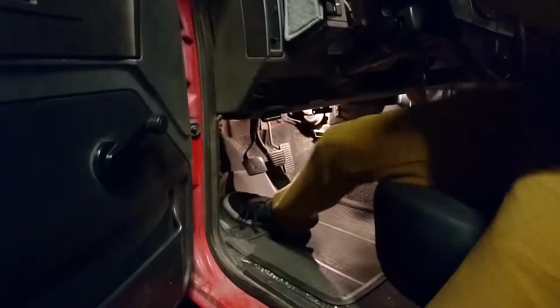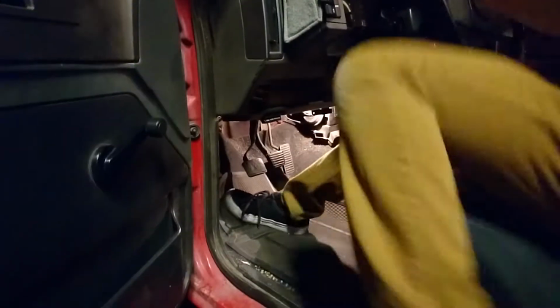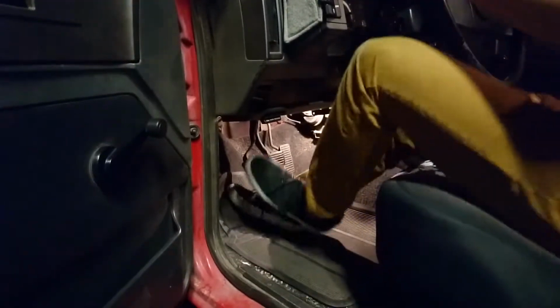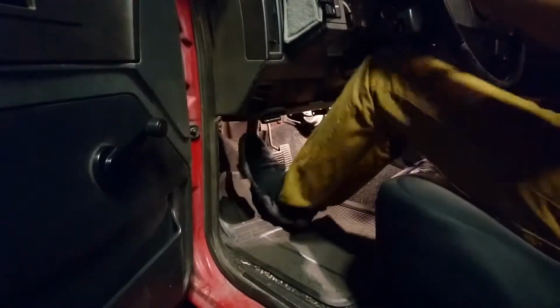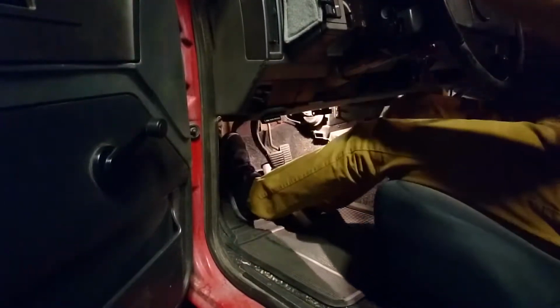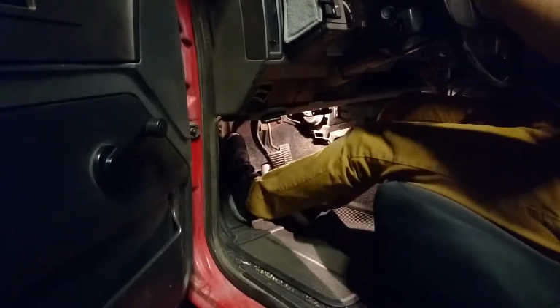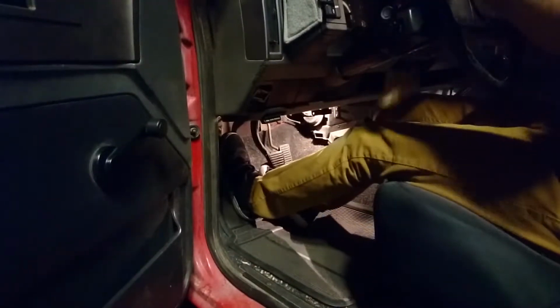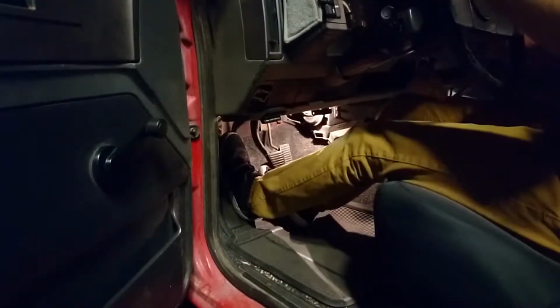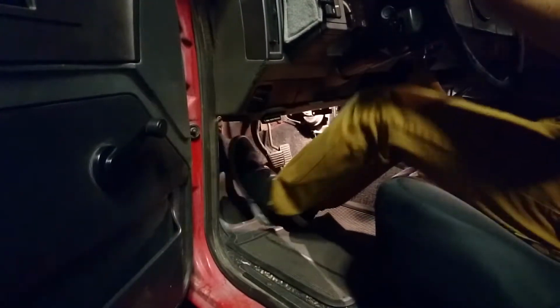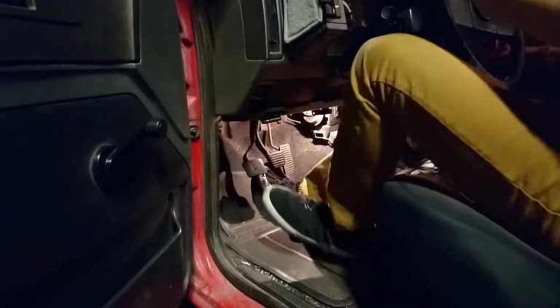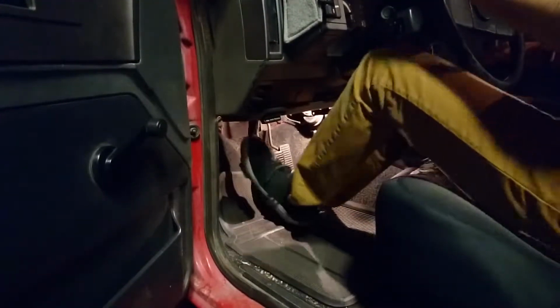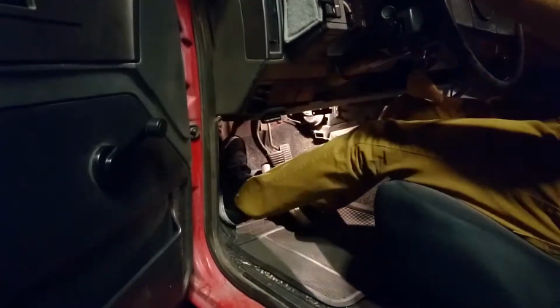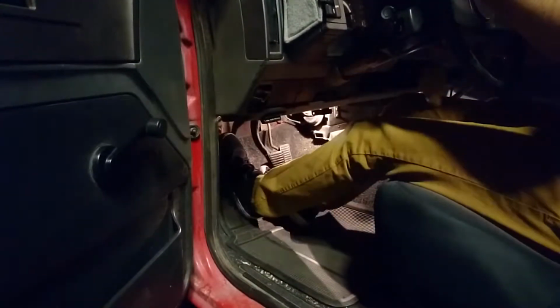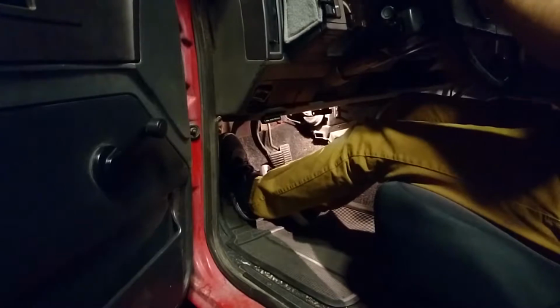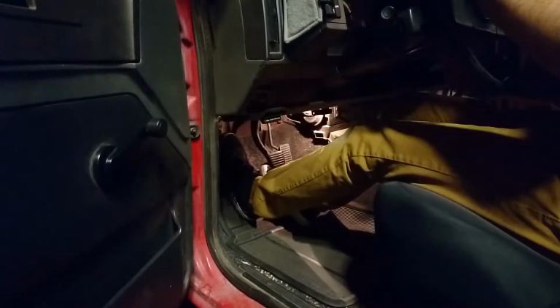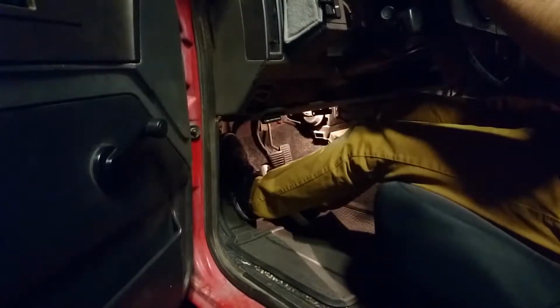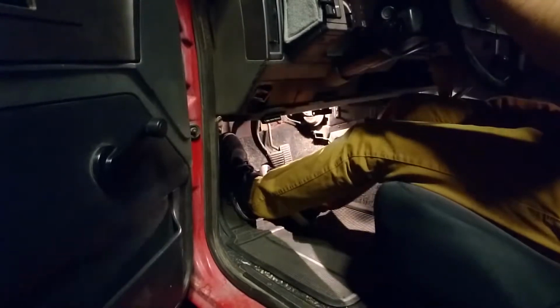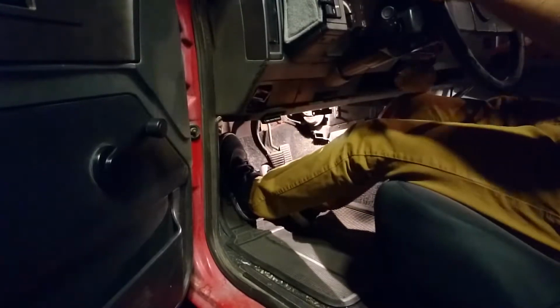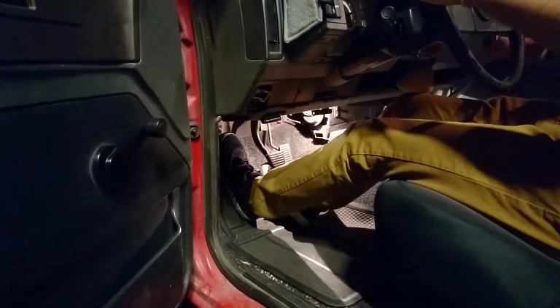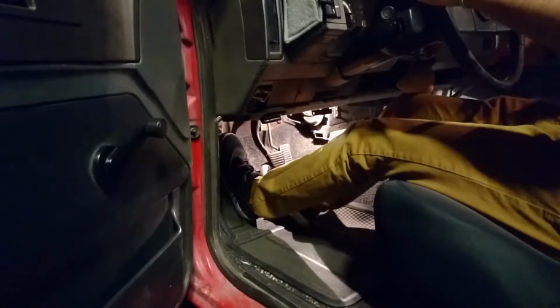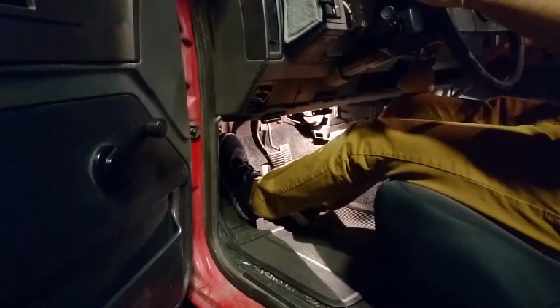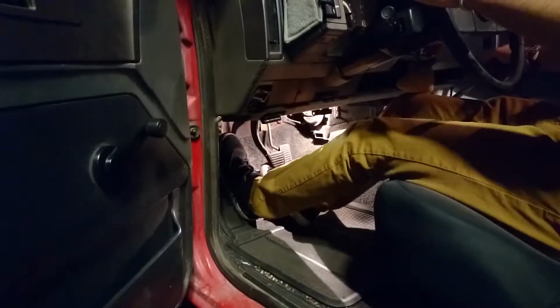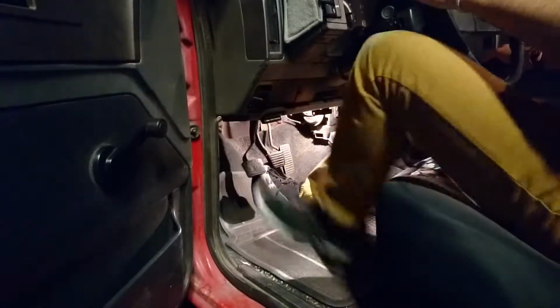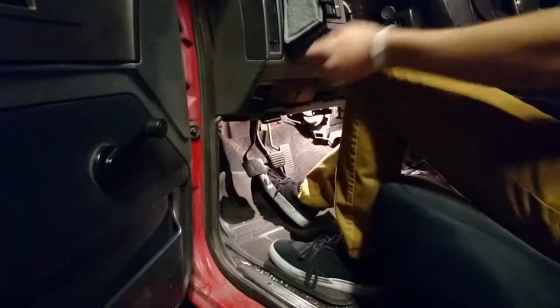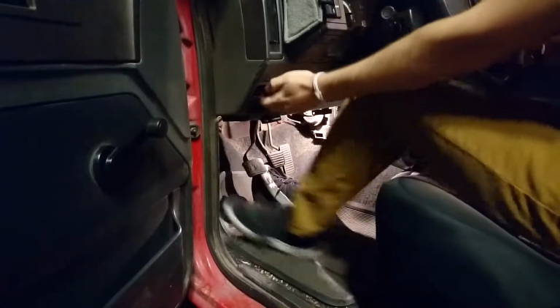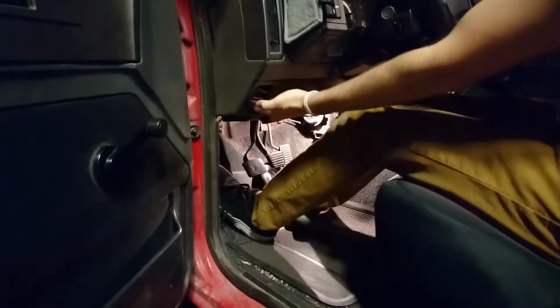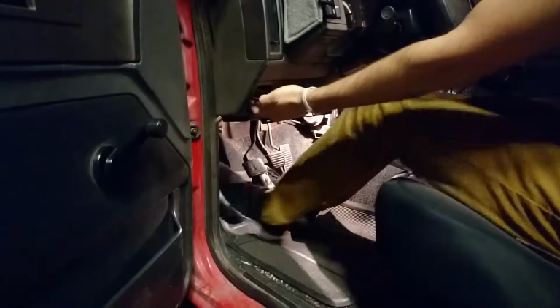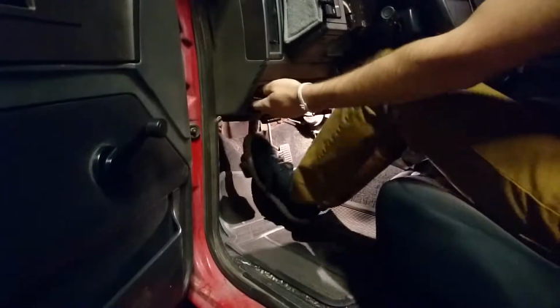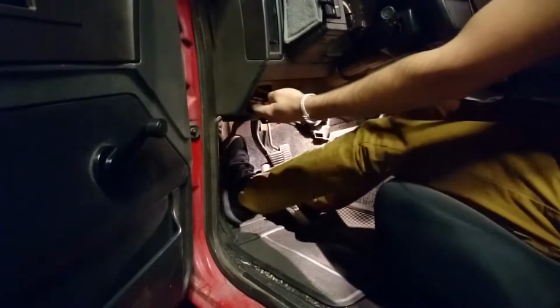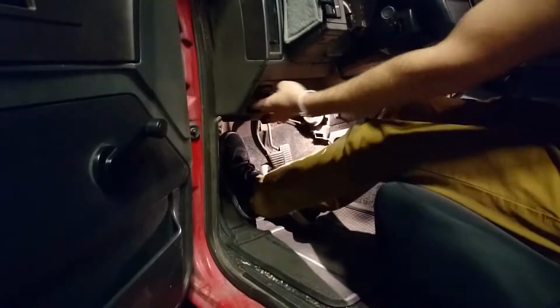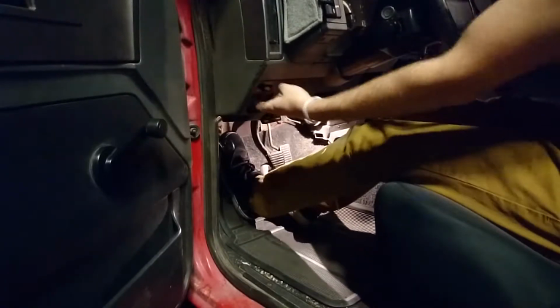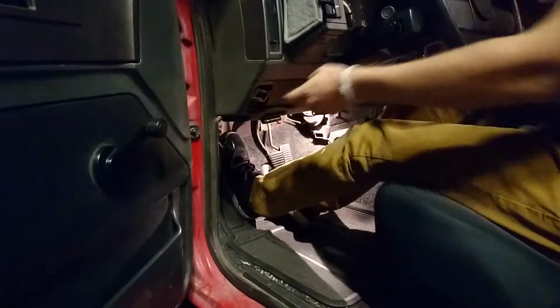Knowing that I would inherit this truck someday, I had to both learn how to drive and learn how to operate a manual all at the same time. I spent many frustrating nights in my mom's car, barely being able to get it moving around a parking lot. It was a labor of love, and one that proved to be well worth it.